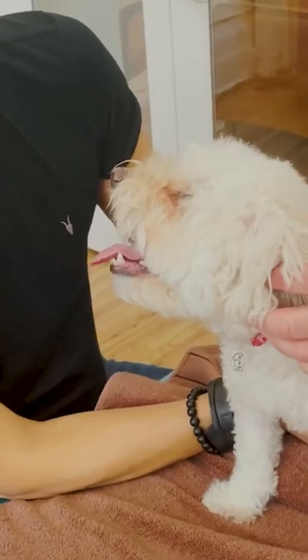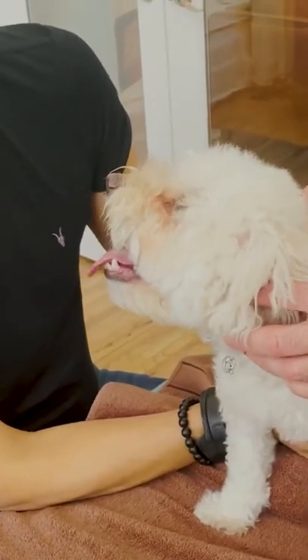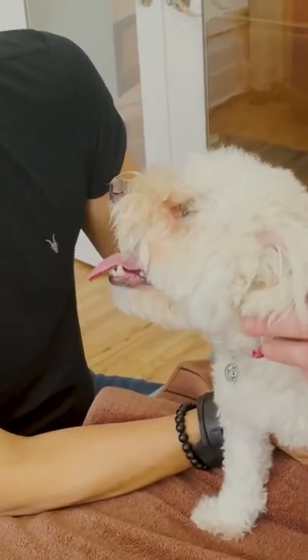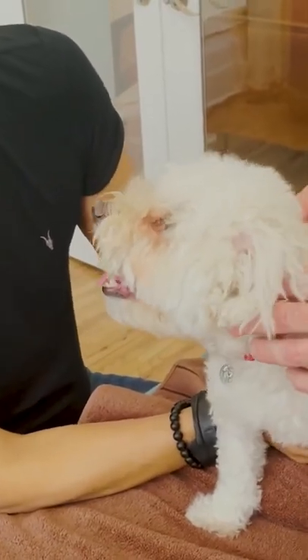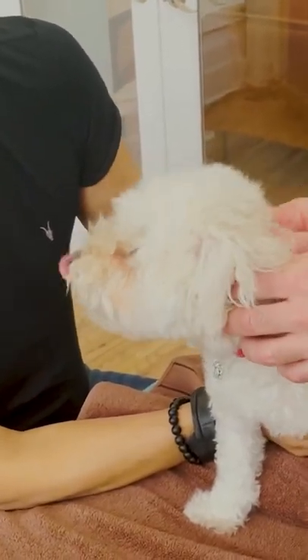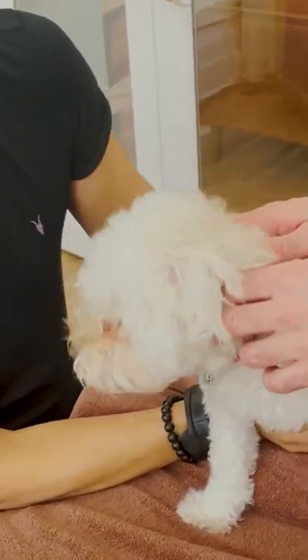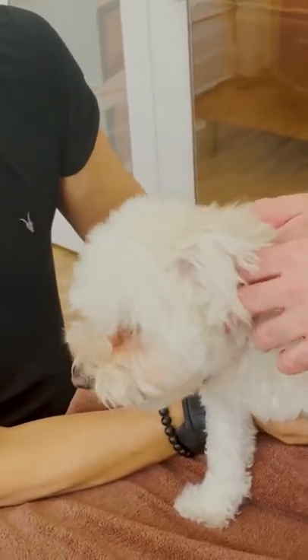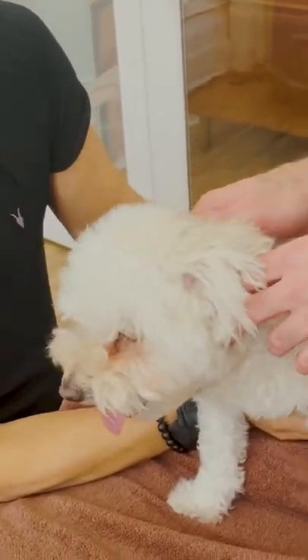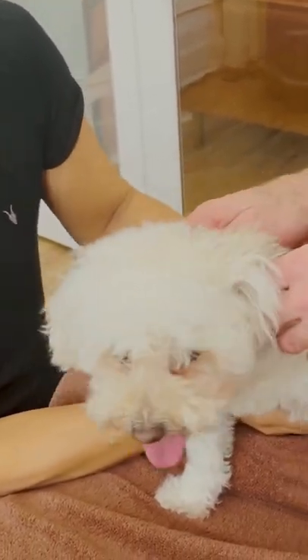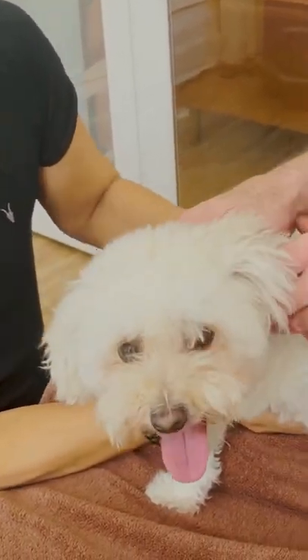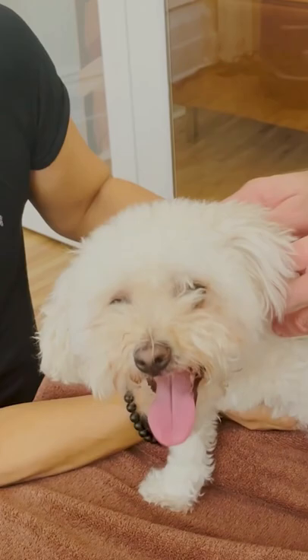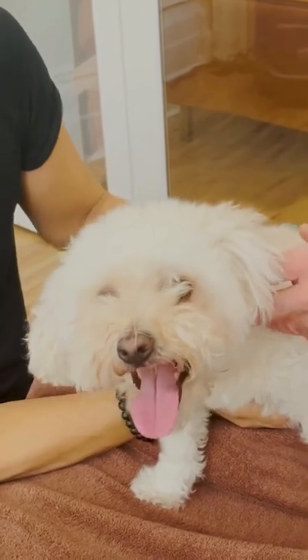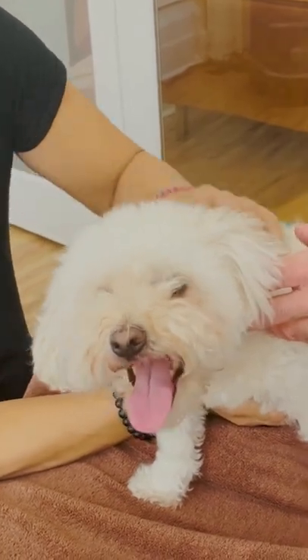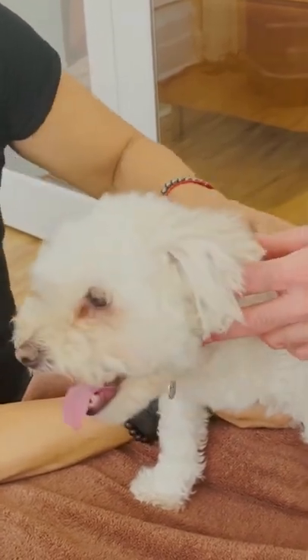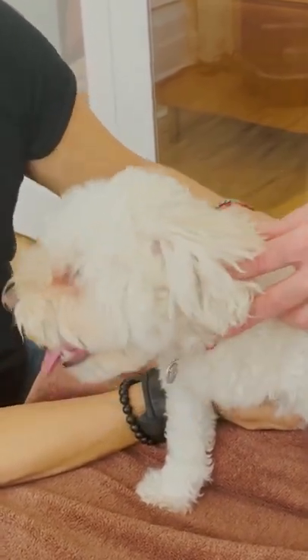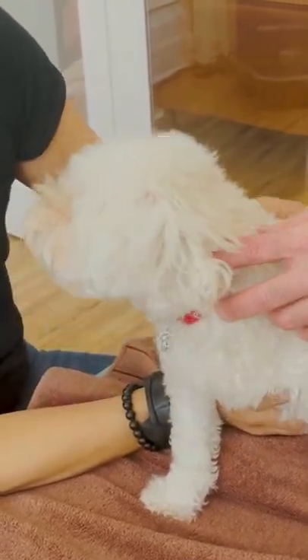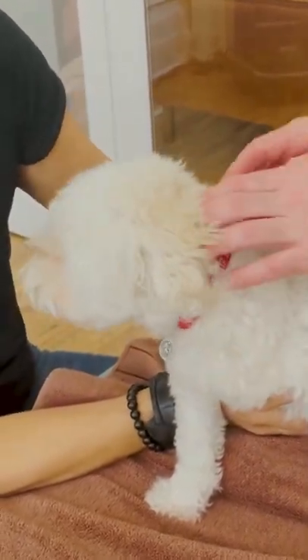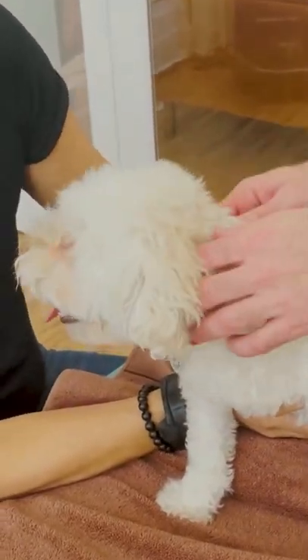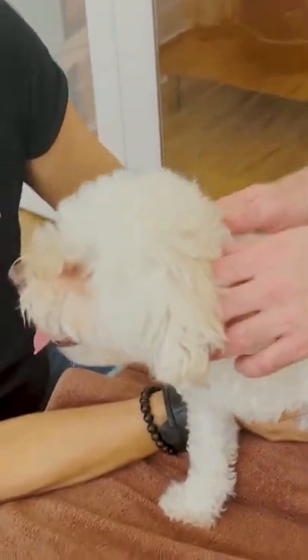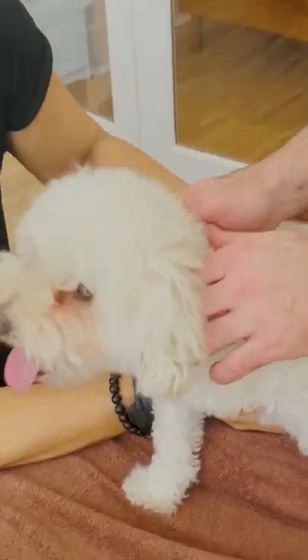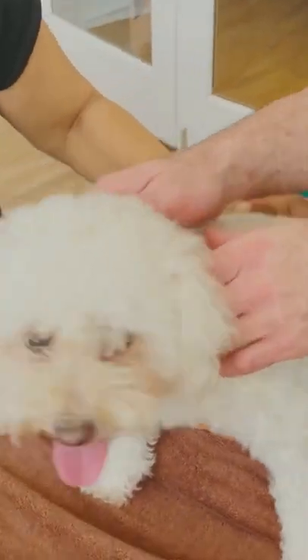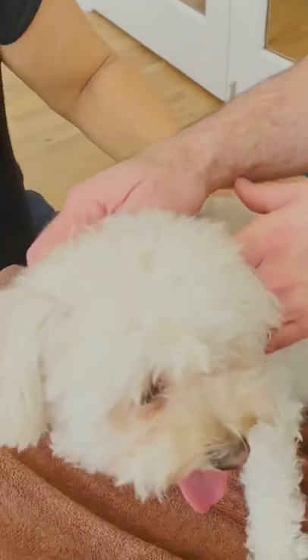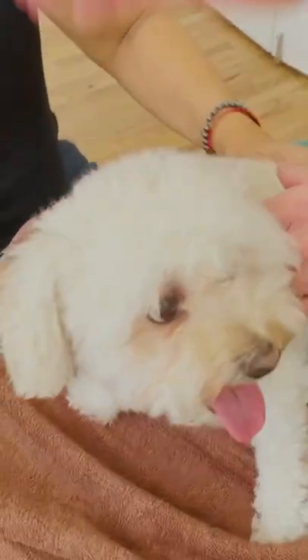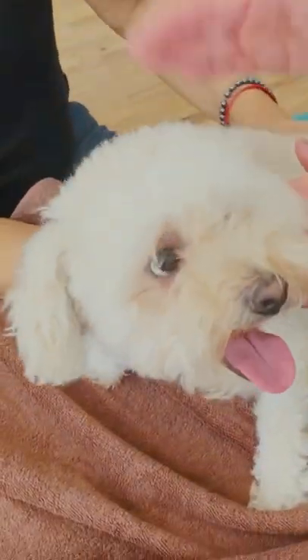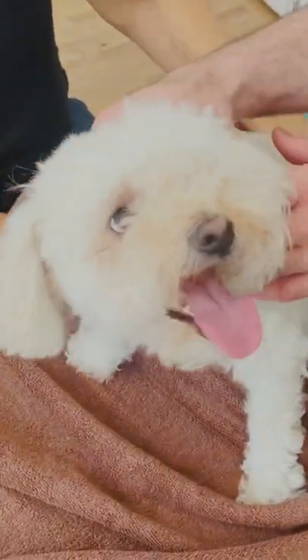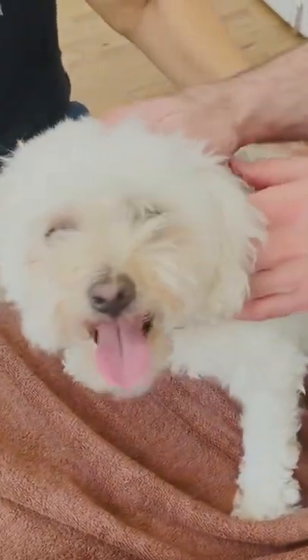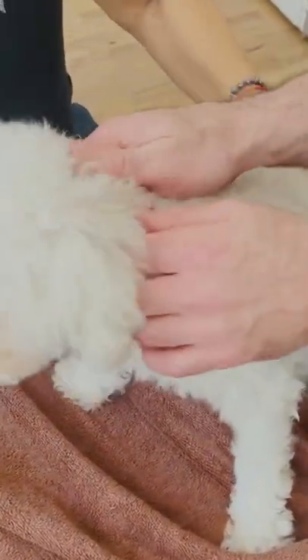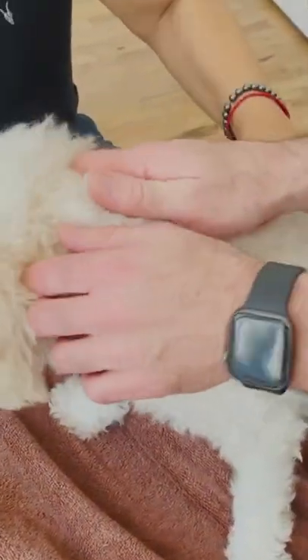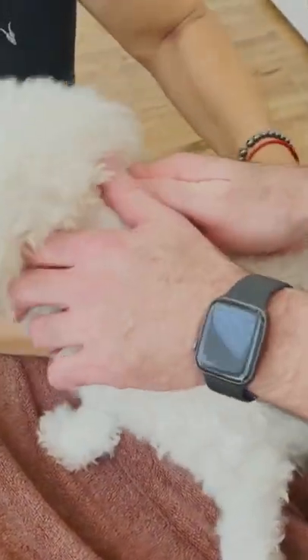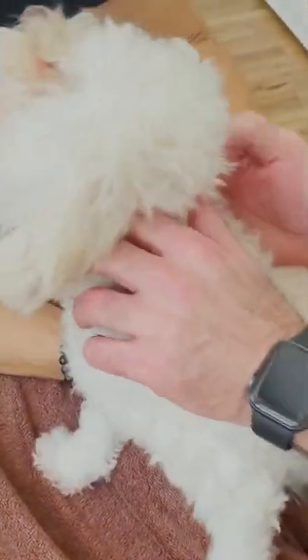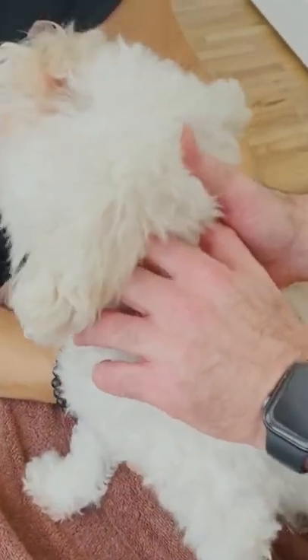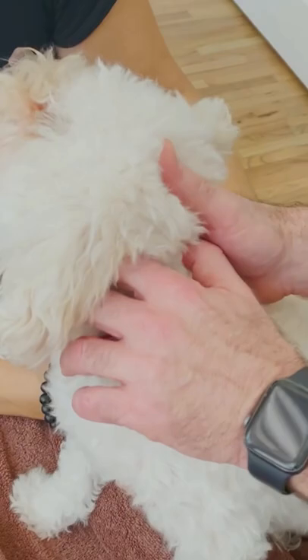The first thing I noticed is a real tightness at the left superior atlas. Because she's kind of a squiggly one, I'm just gonna work through and just work.